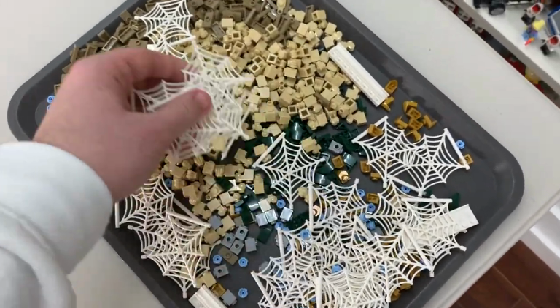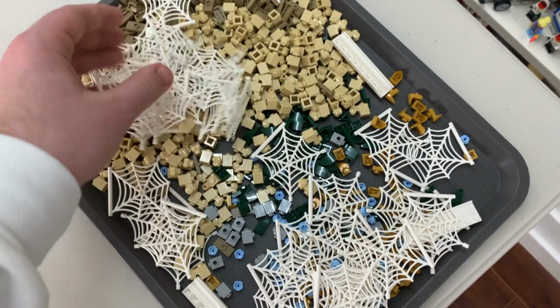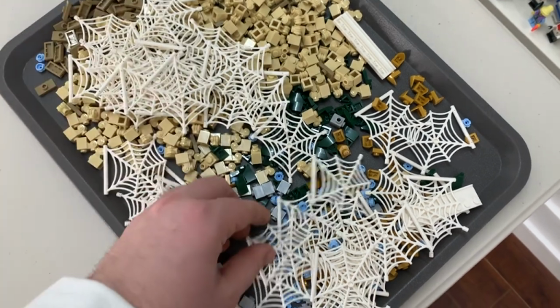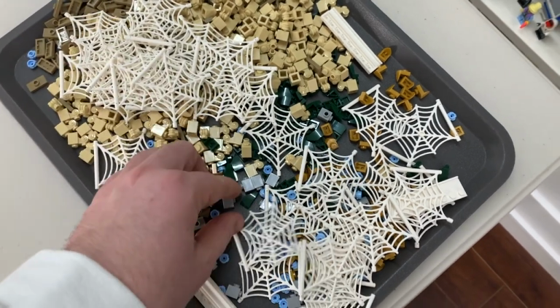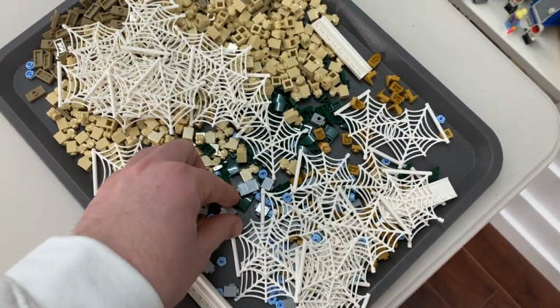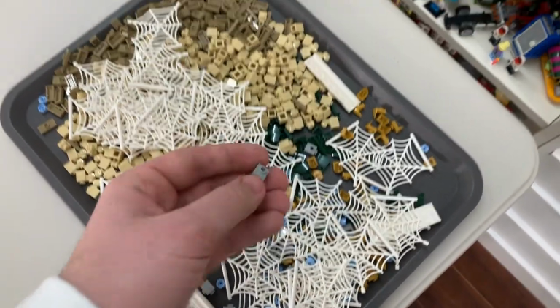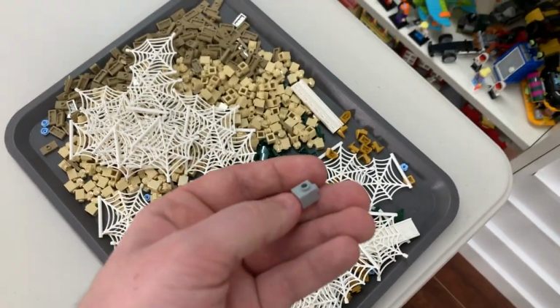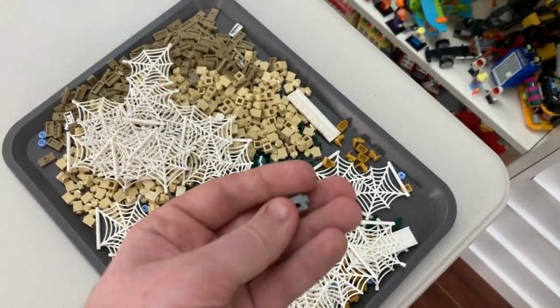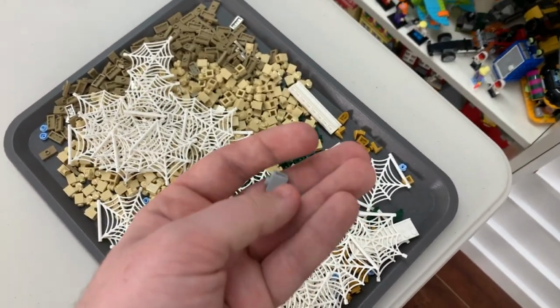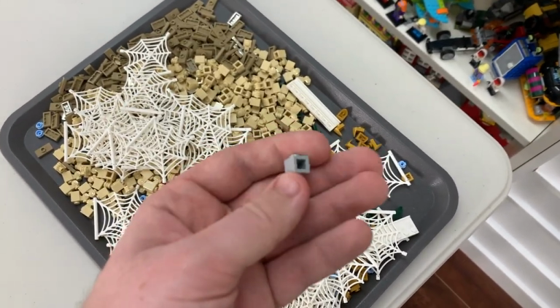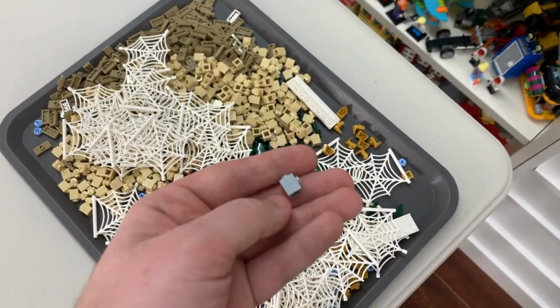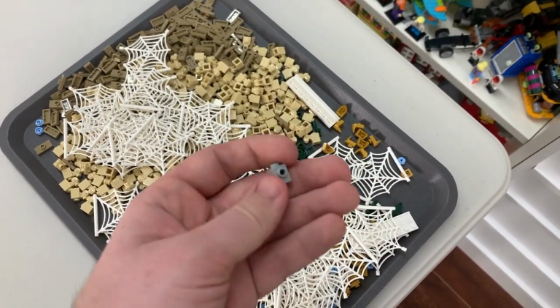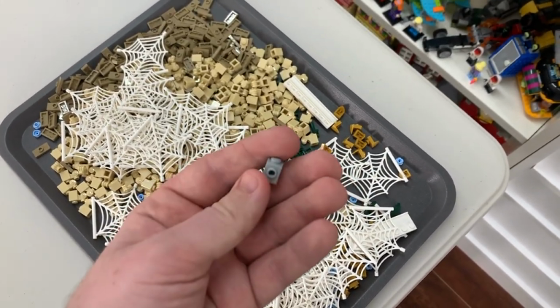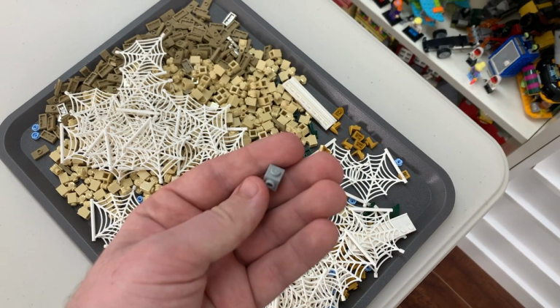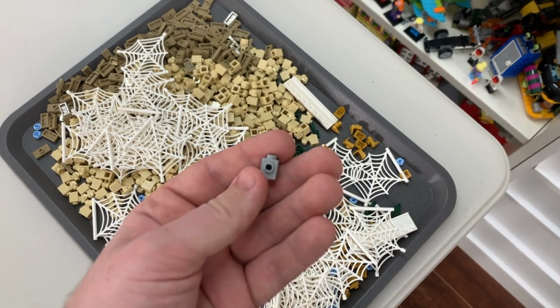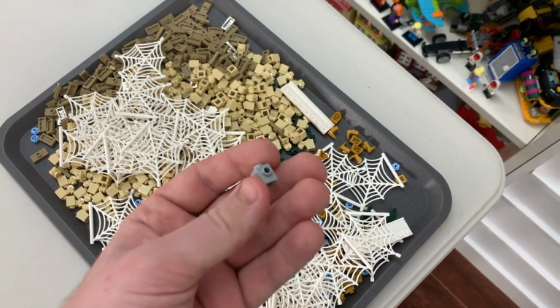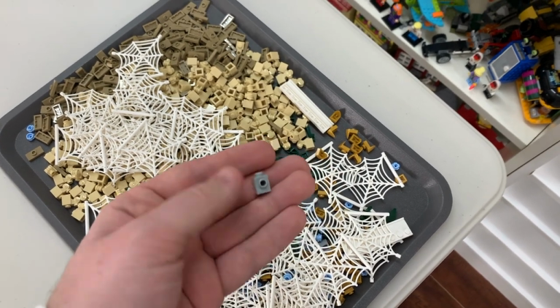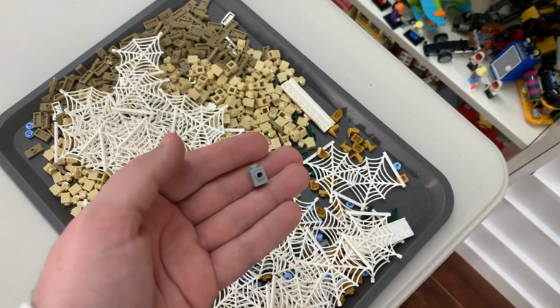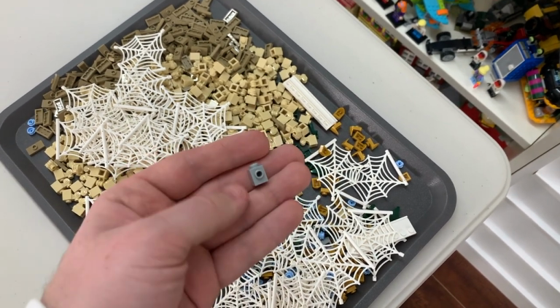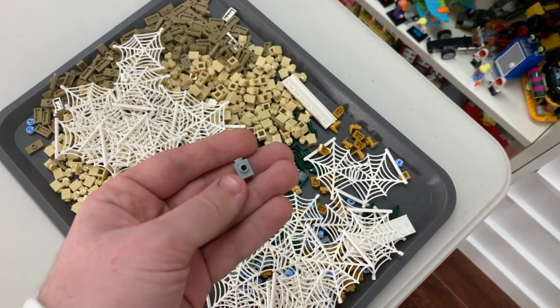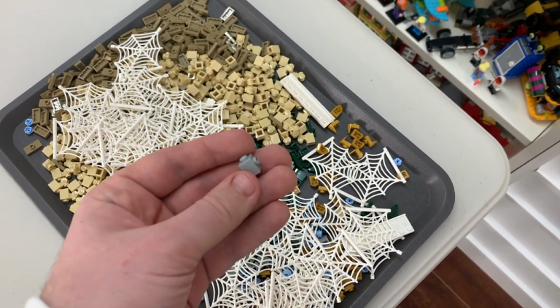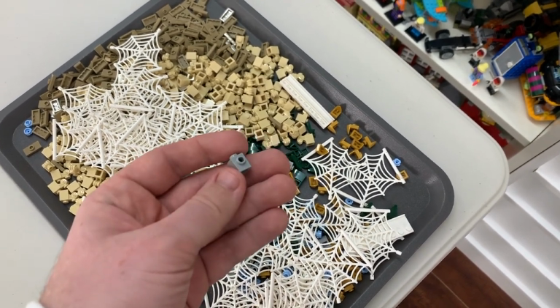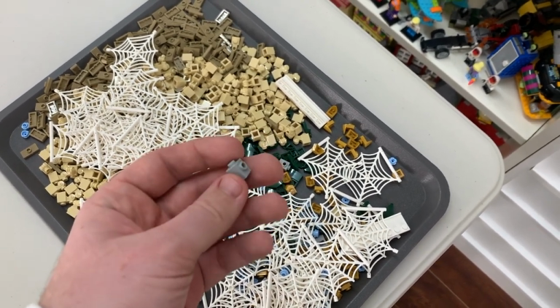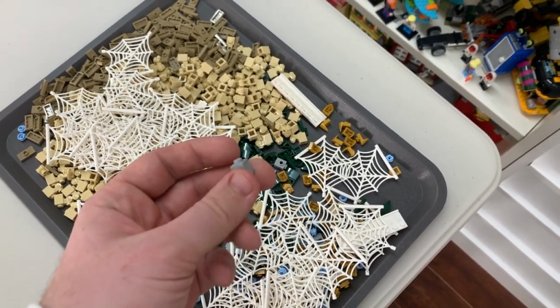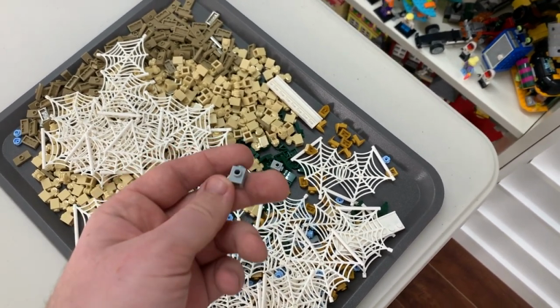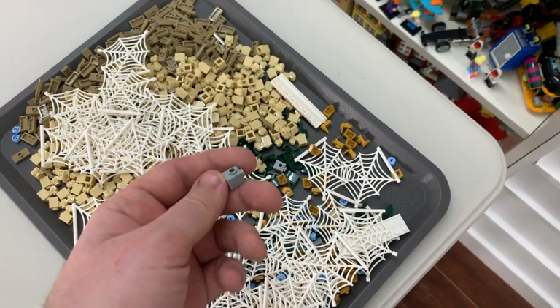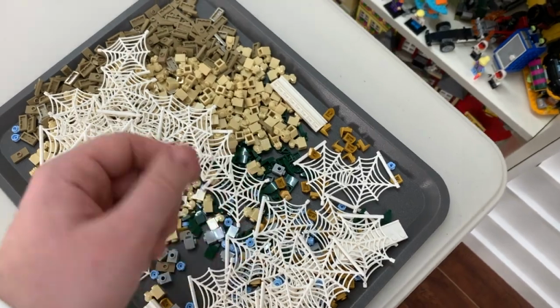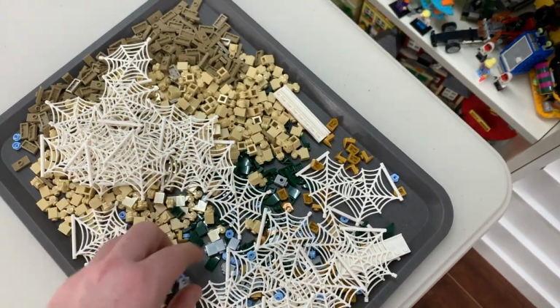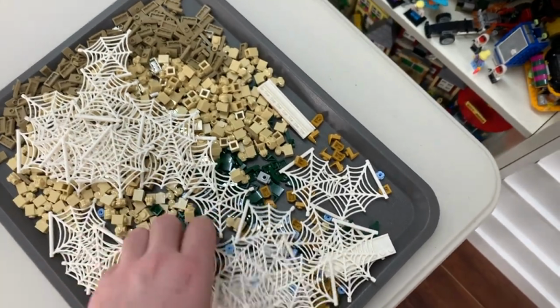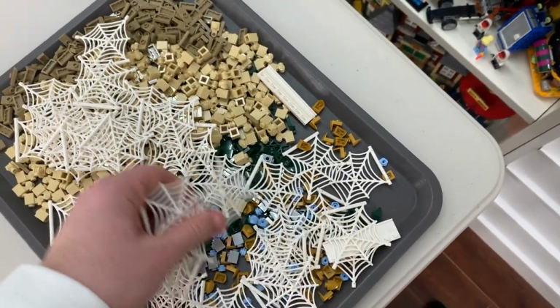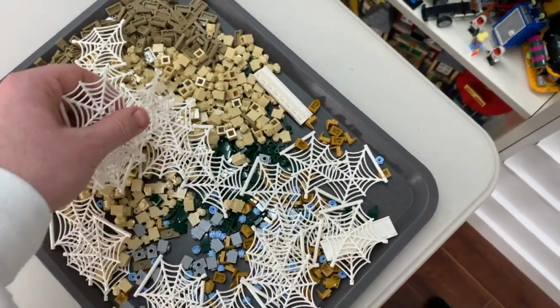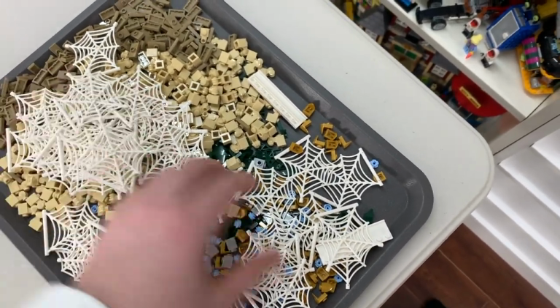As you can see, I have some filler bricks. I grabbed a bunch of these 1x1 bricks with the stud on the side. They're always helpful — I always use them, and they normally go under things. So no matter what color they are, they're perfect.